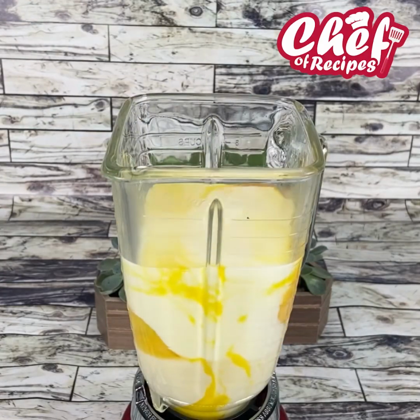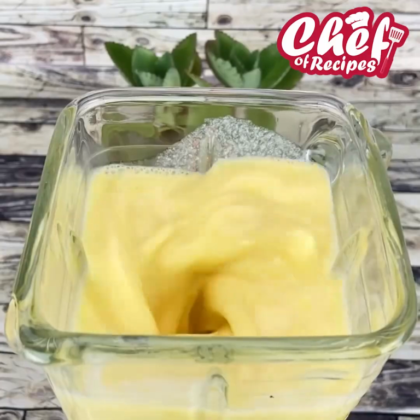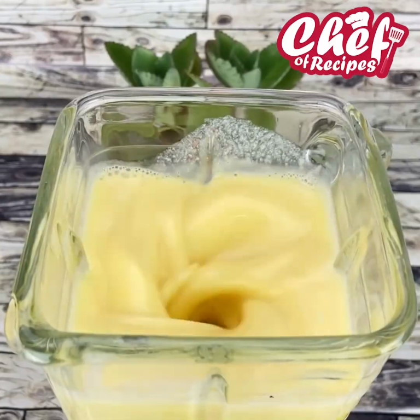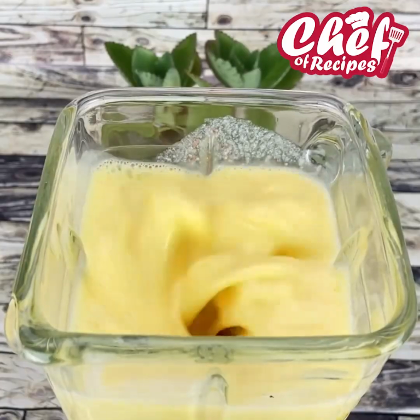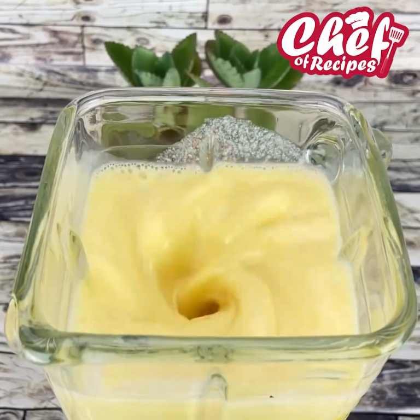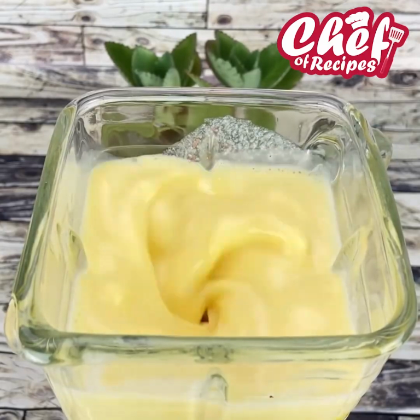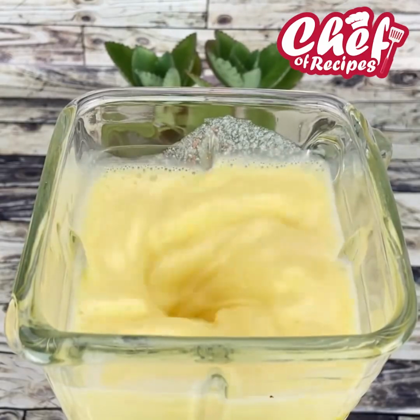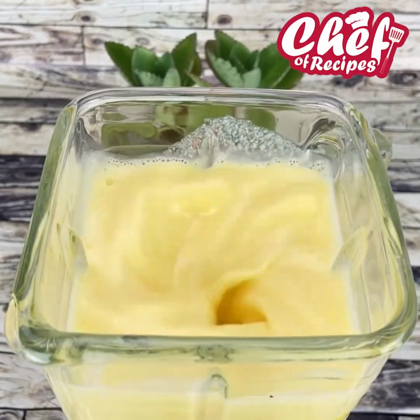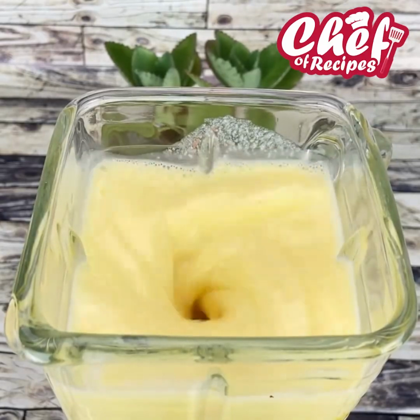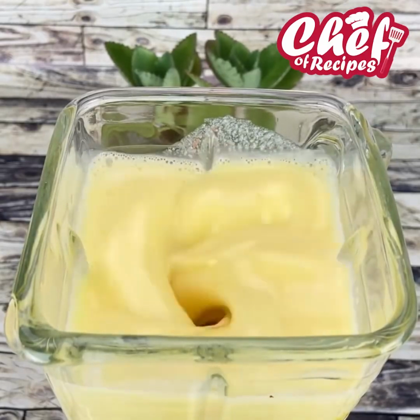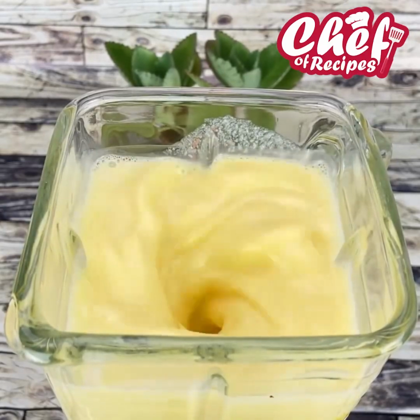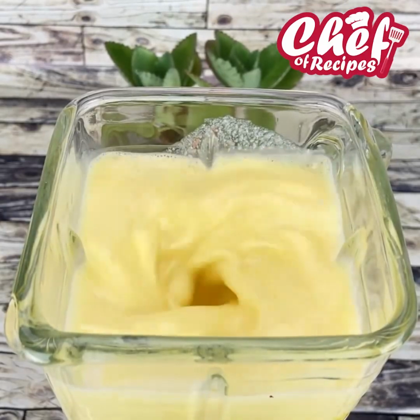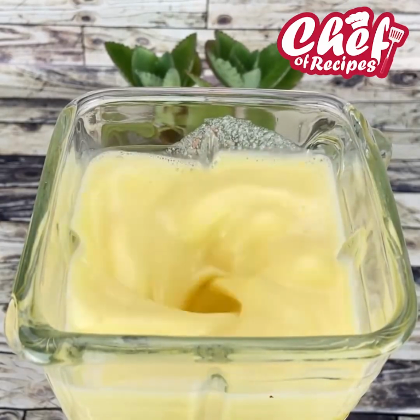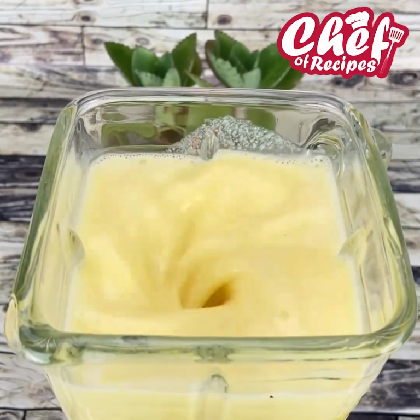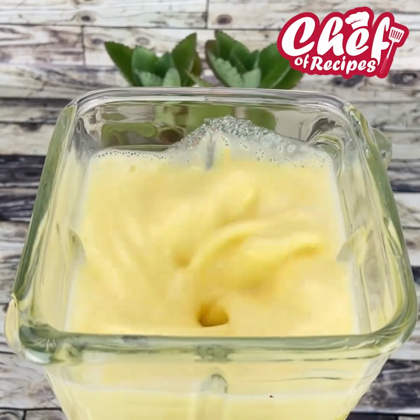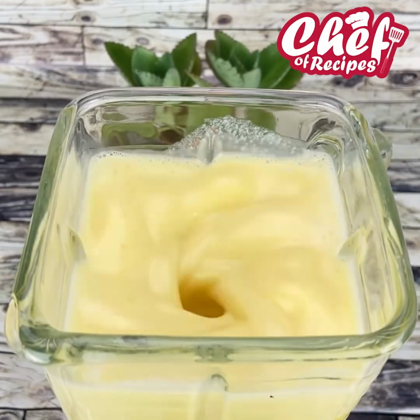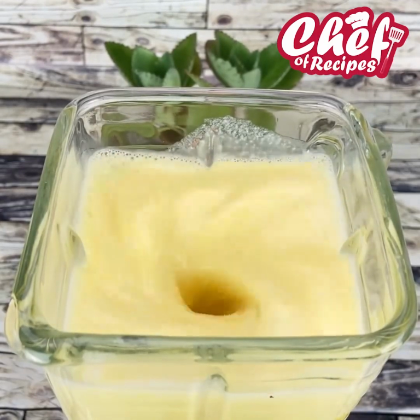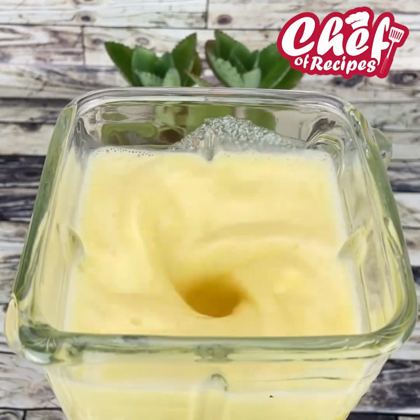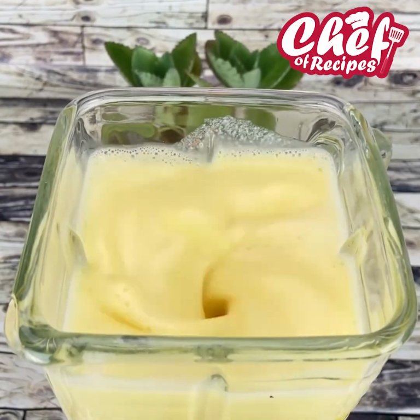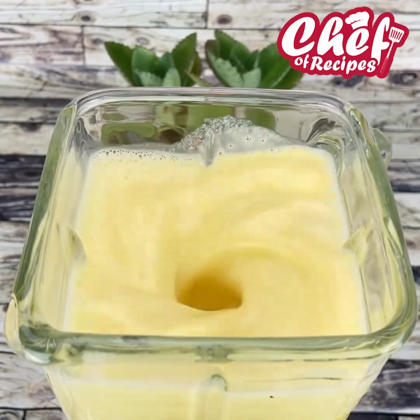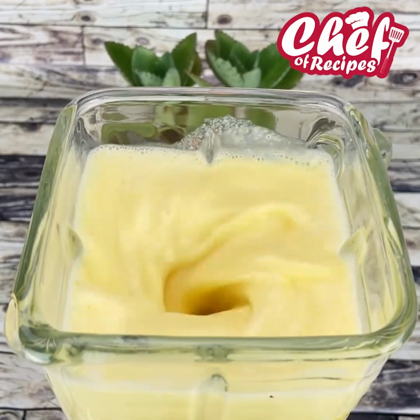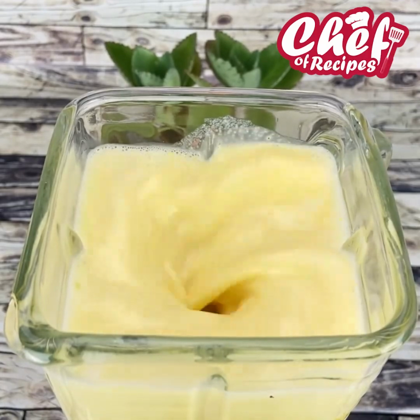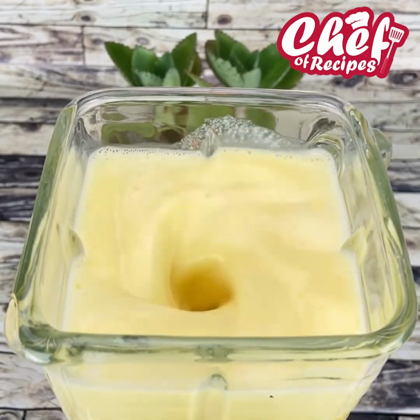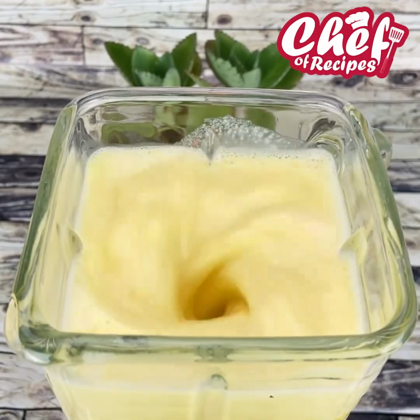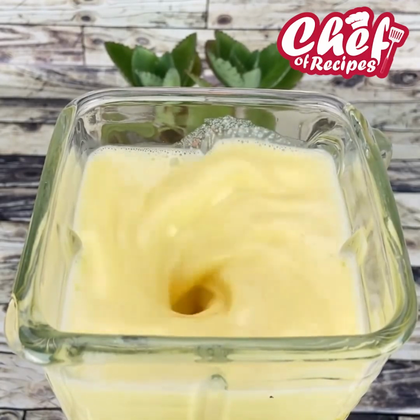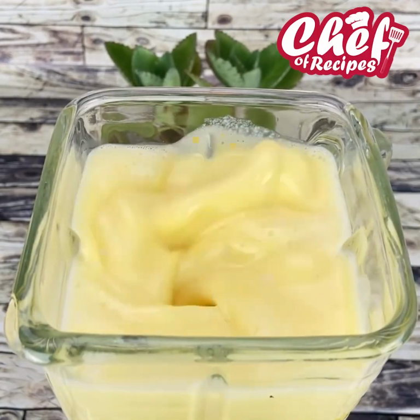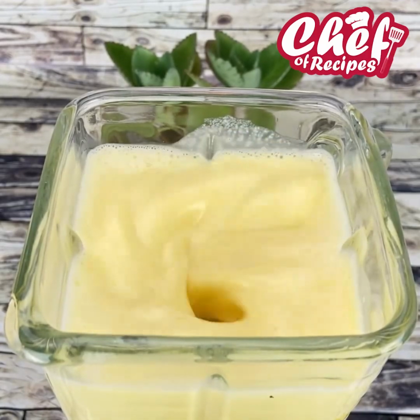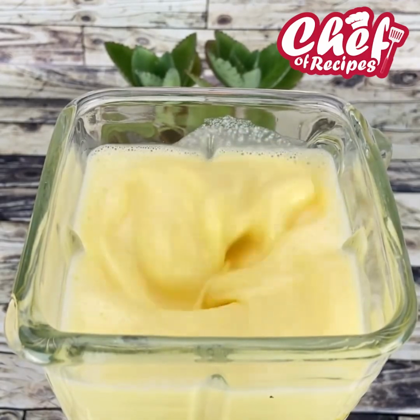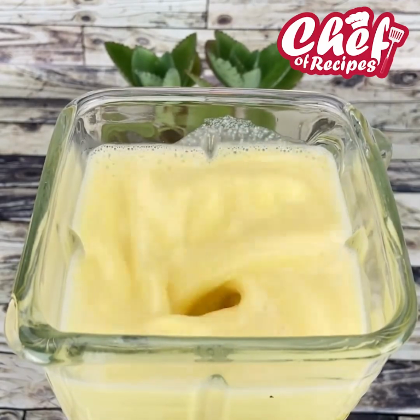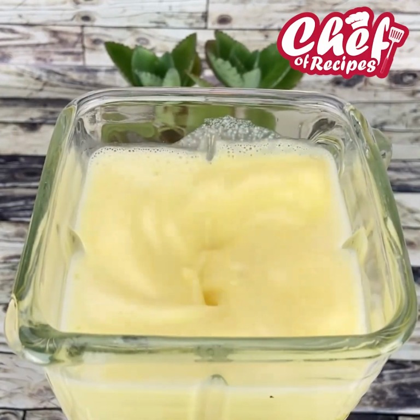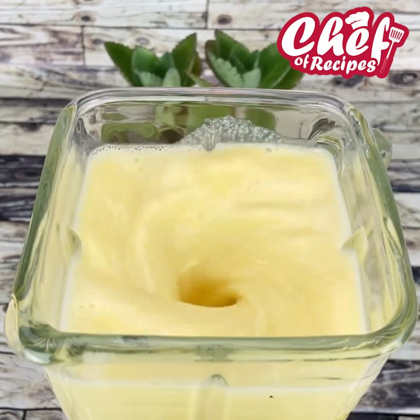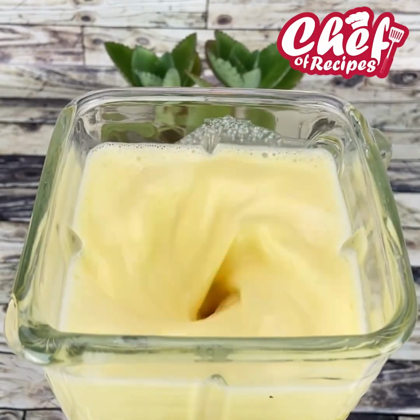We're going to beat it really well. This cake is super easy to make — you blend everything in a very practical blender and it's delicious. I'm sure all of you who make it will love it.